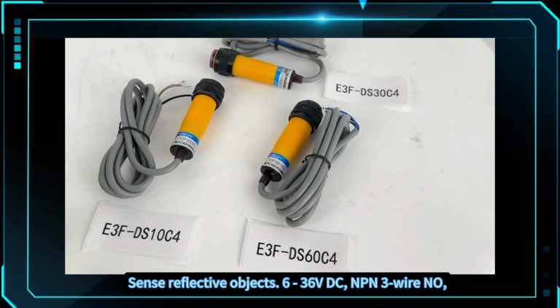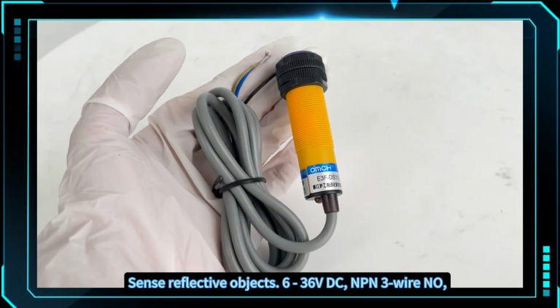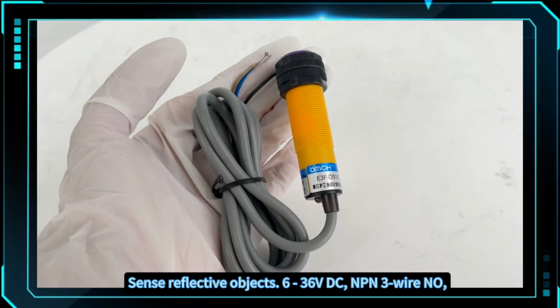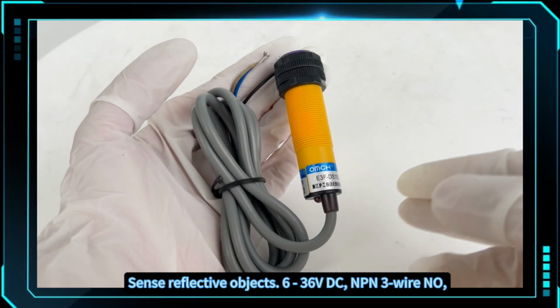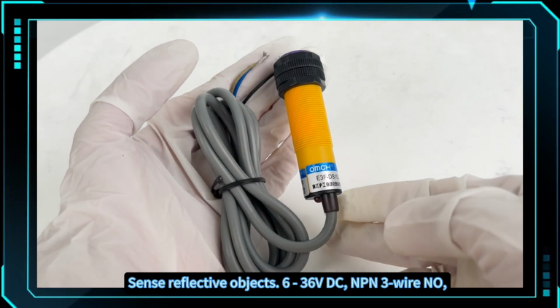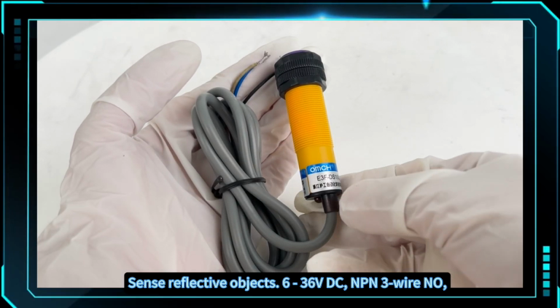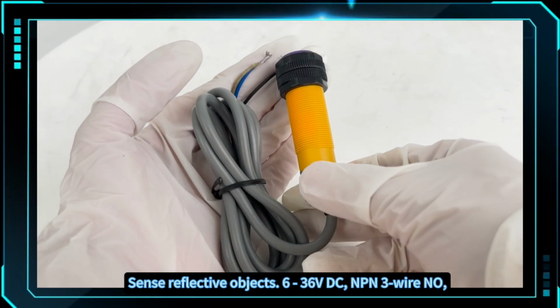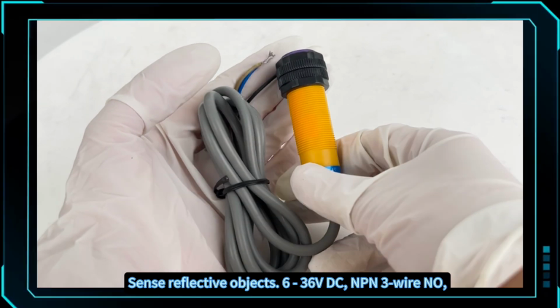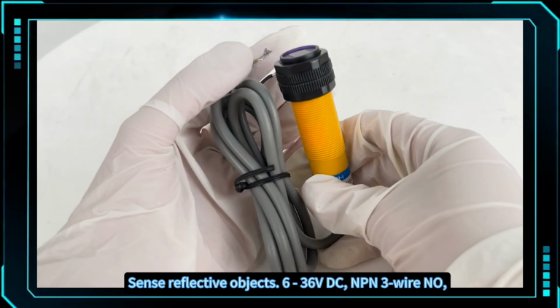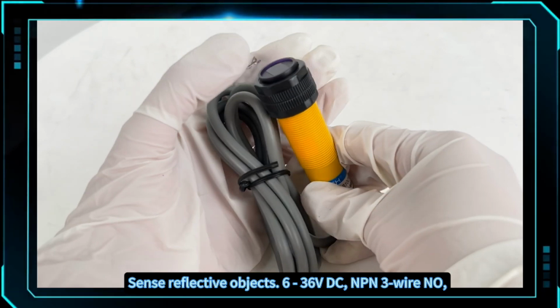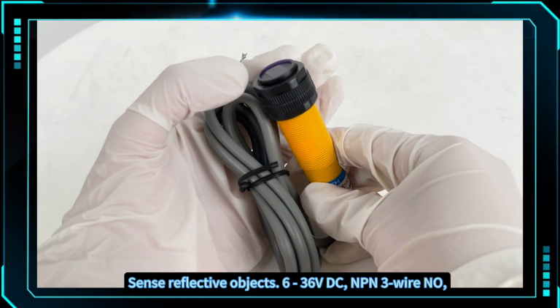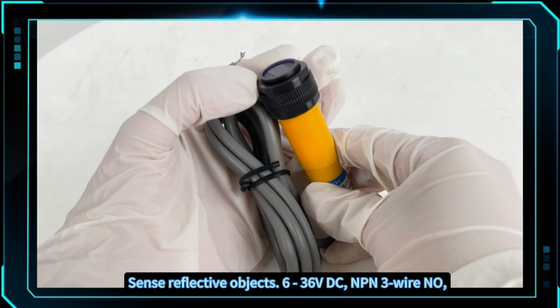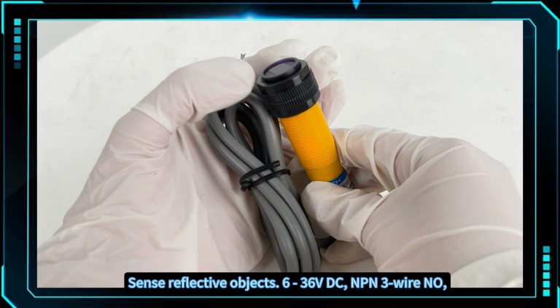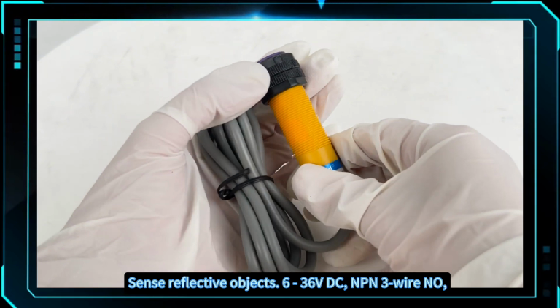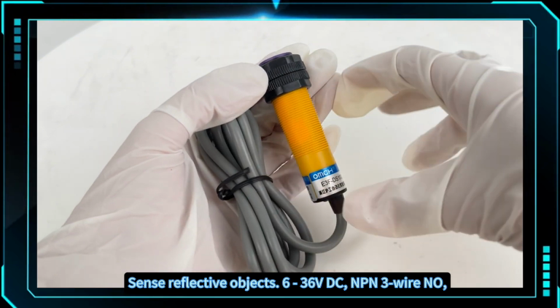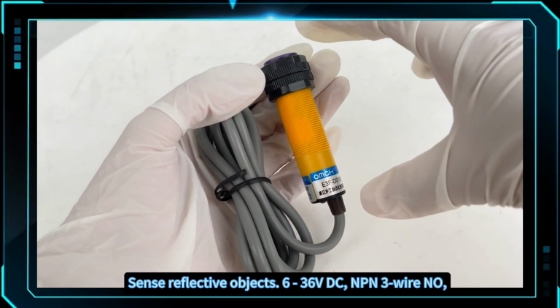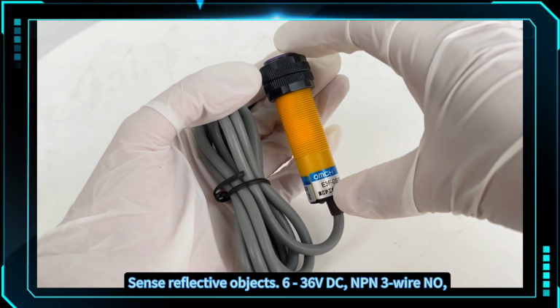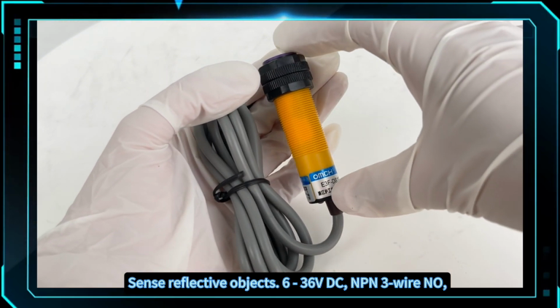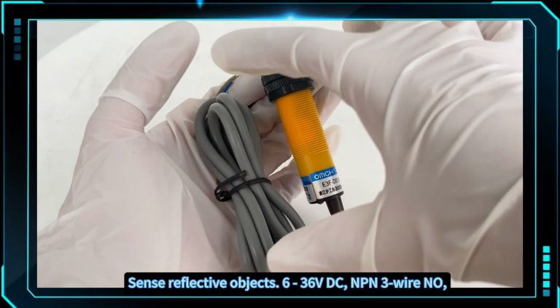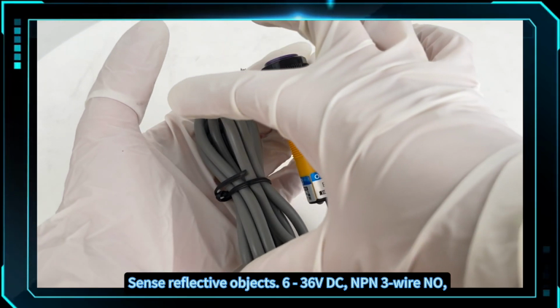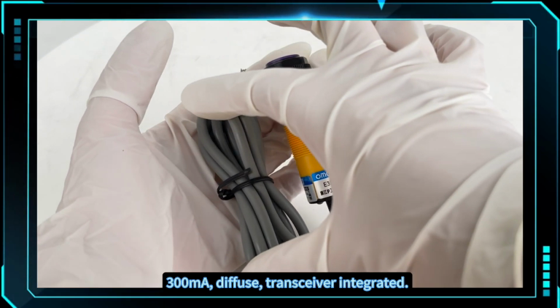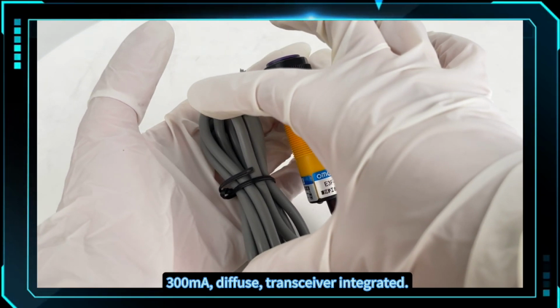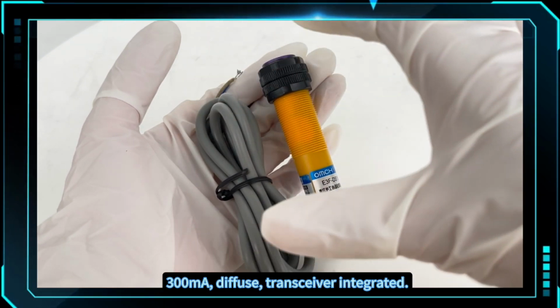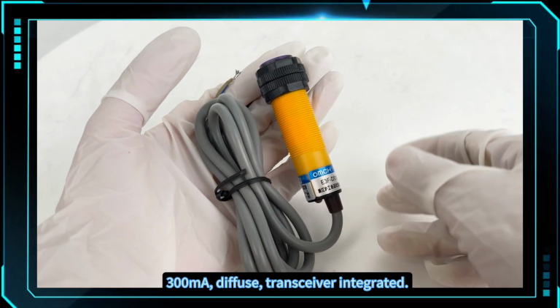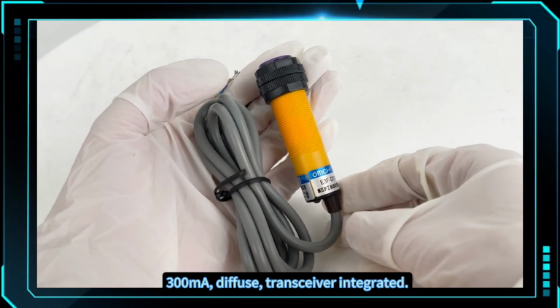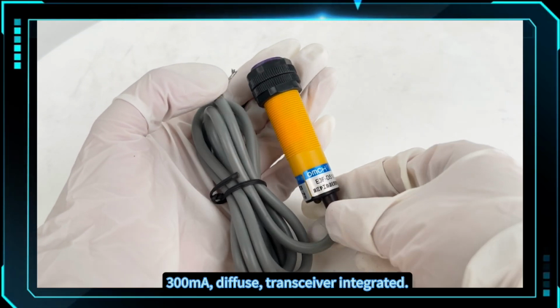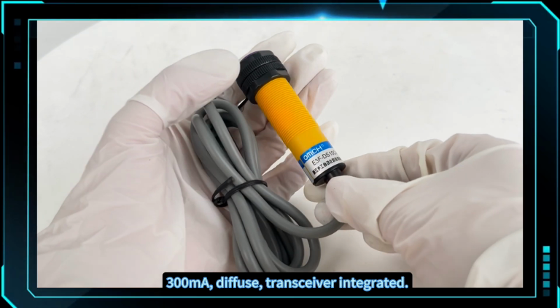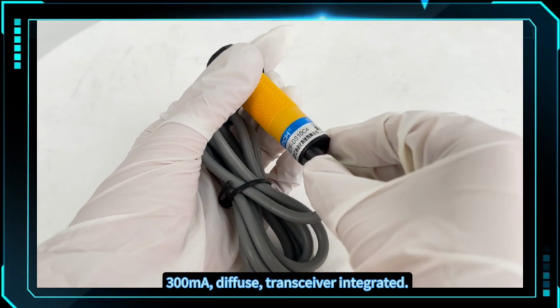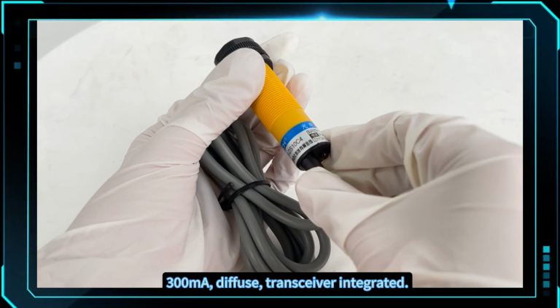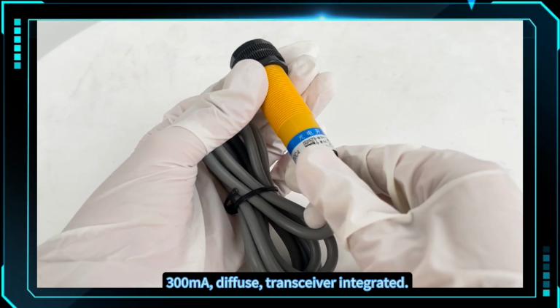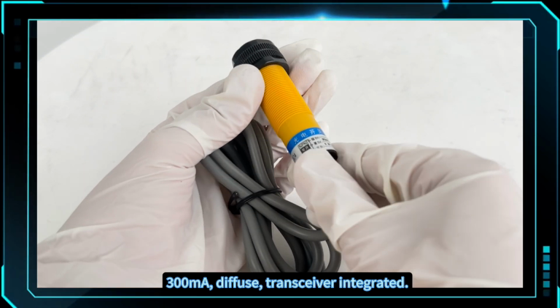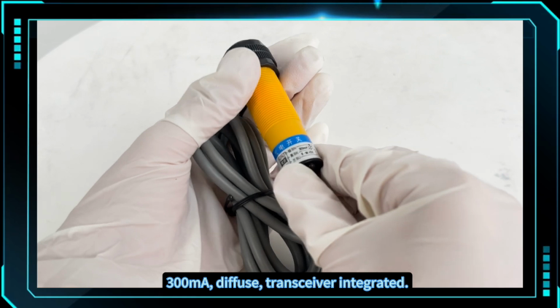Operating range: 6 to 36 volts DC, NPN three-wire, normally open (NO), 300 milliamperes, diffuse transceiver integrated.